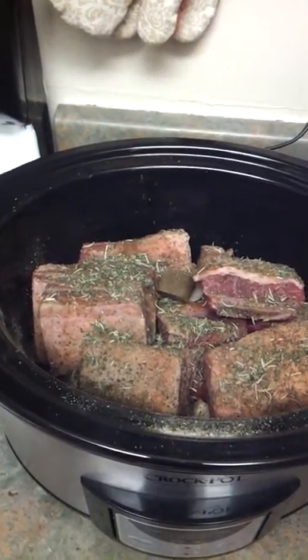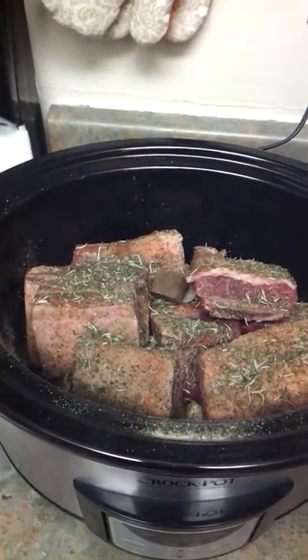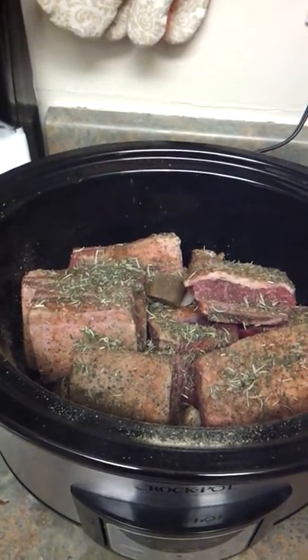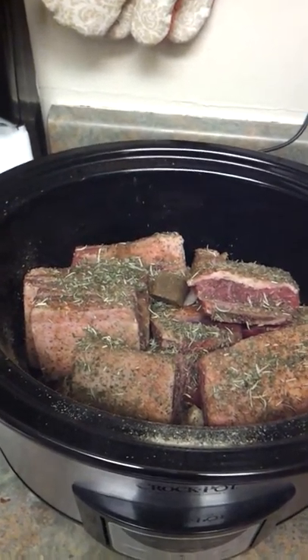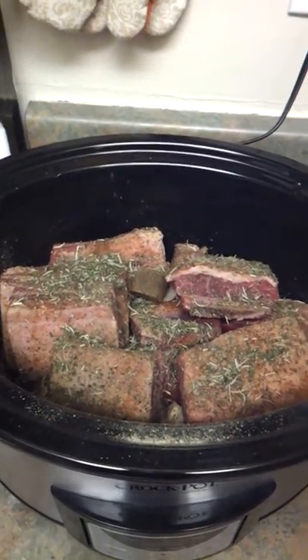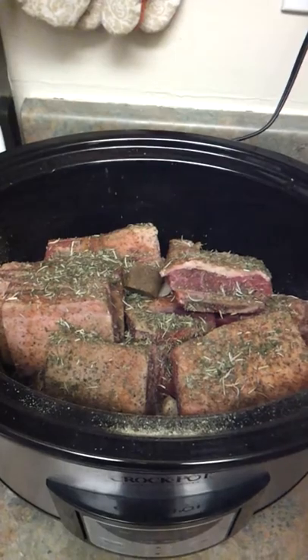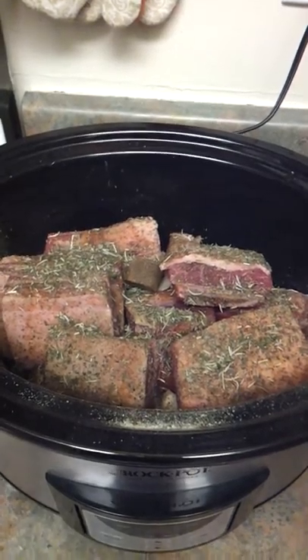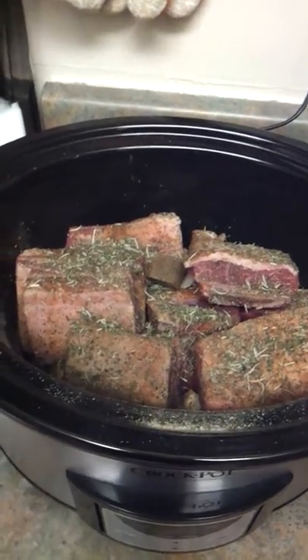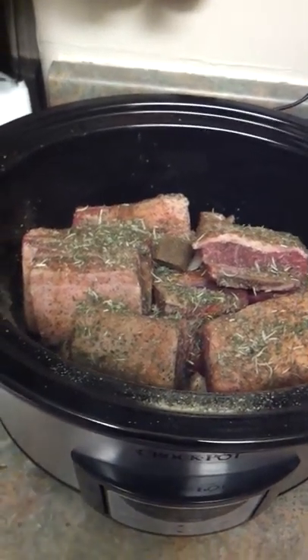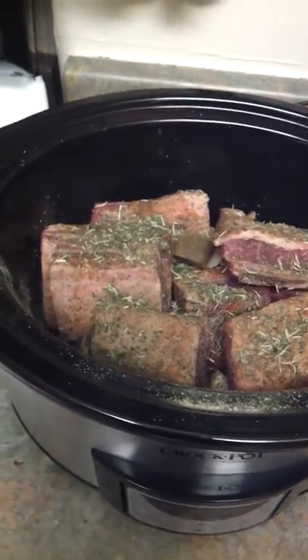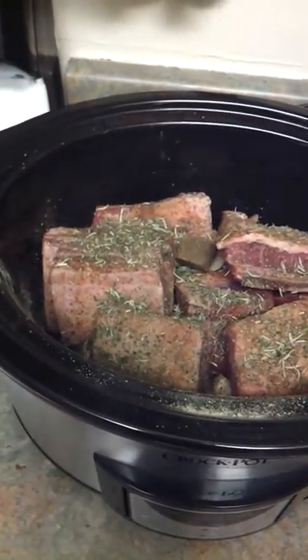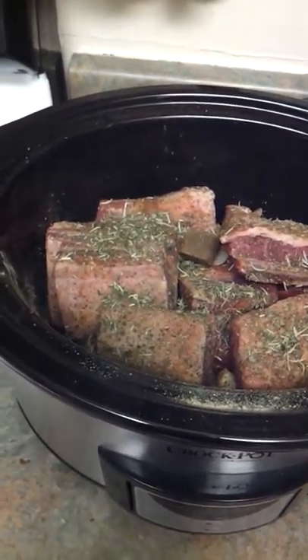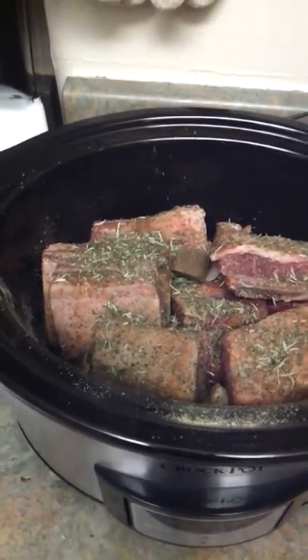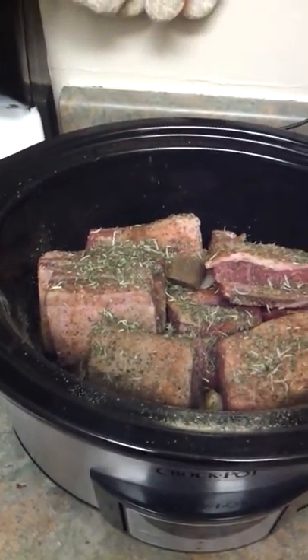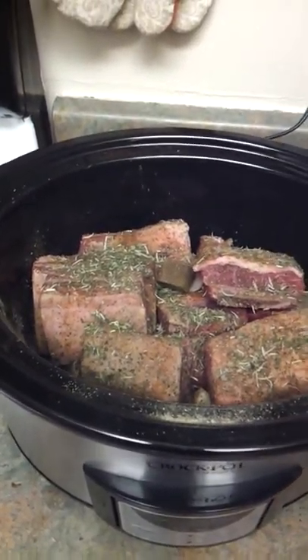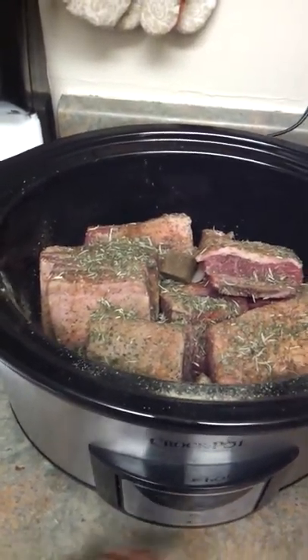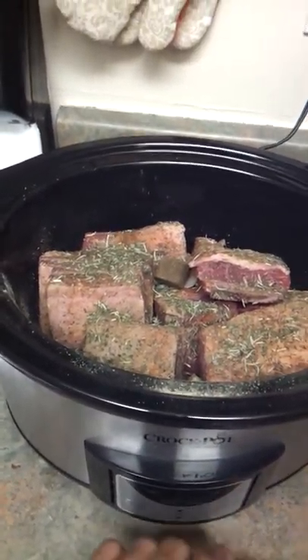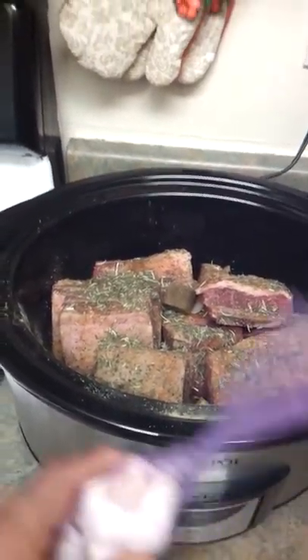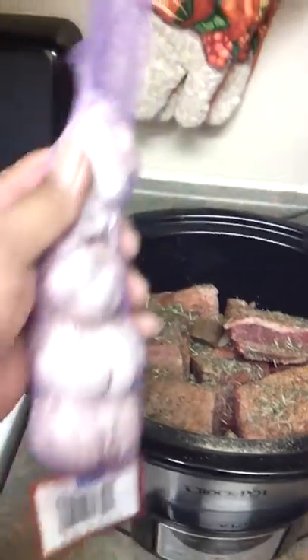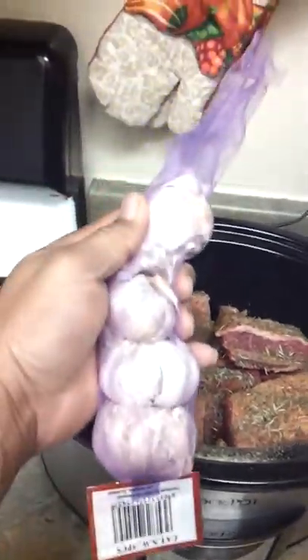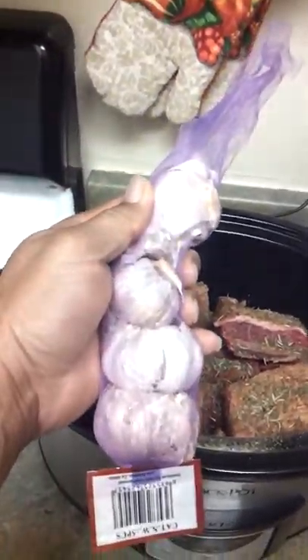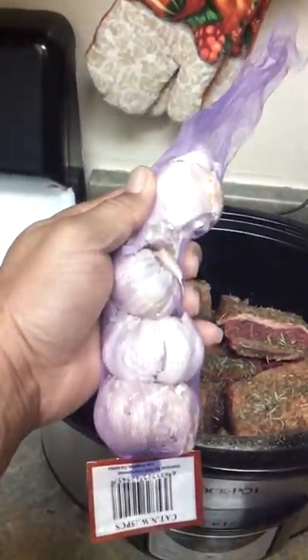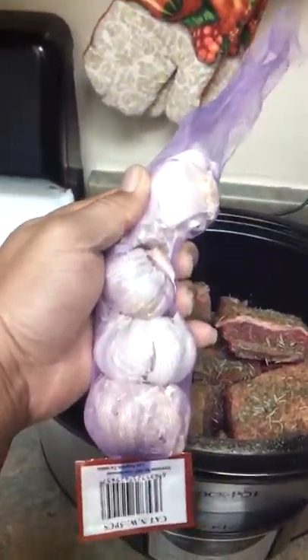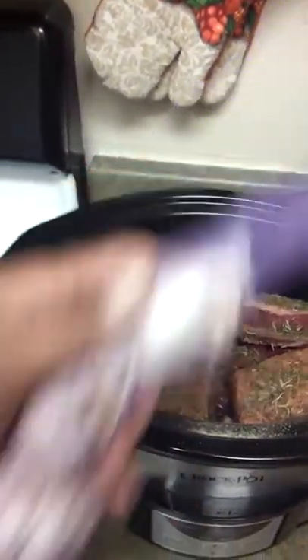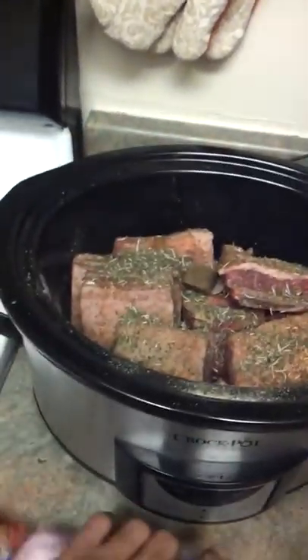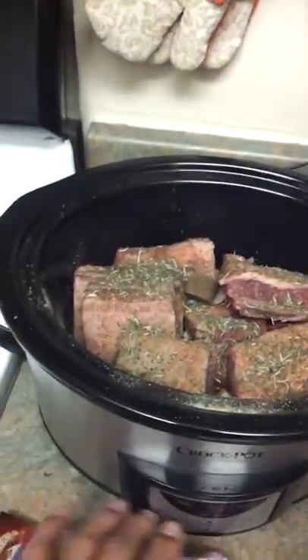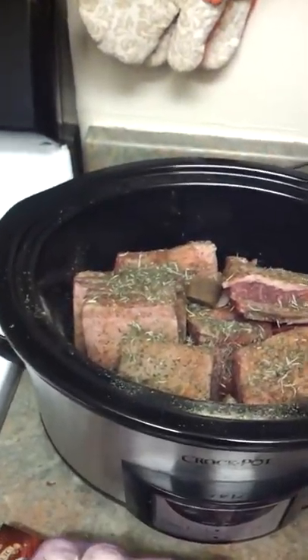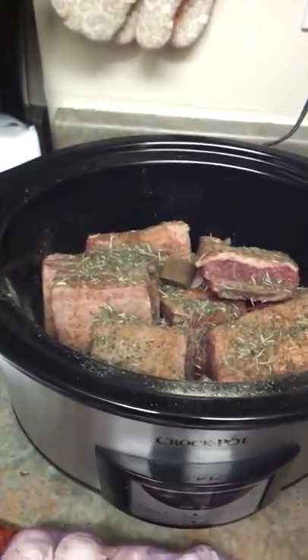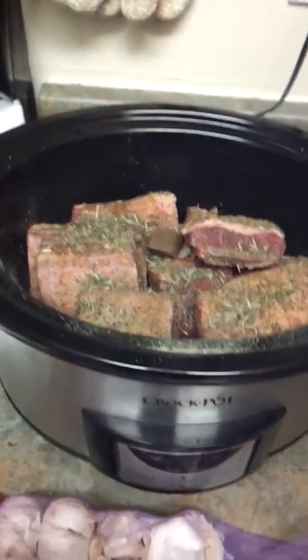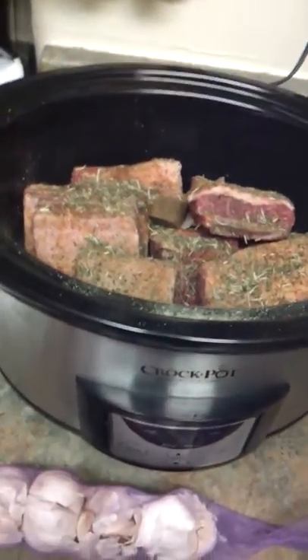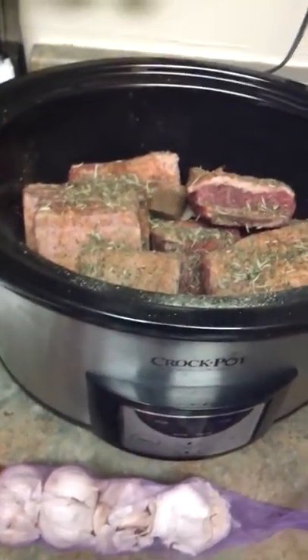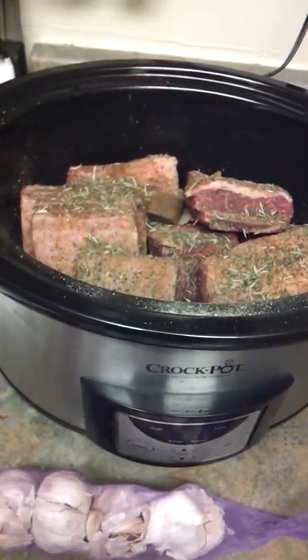Rosemary leaves, sage leaves, and of course one little beef bouillon cube. And the garlic — we're going to take a couple cloves of garlic and squeeze those in with it.